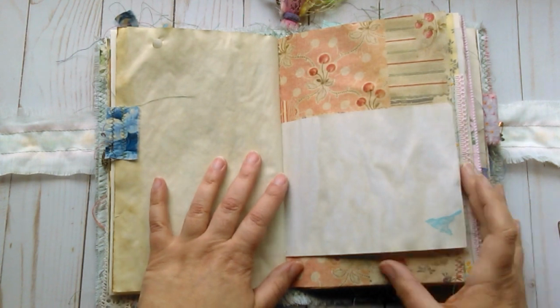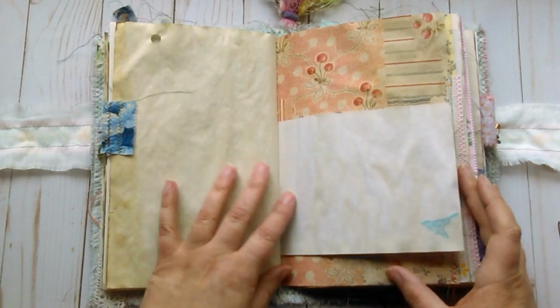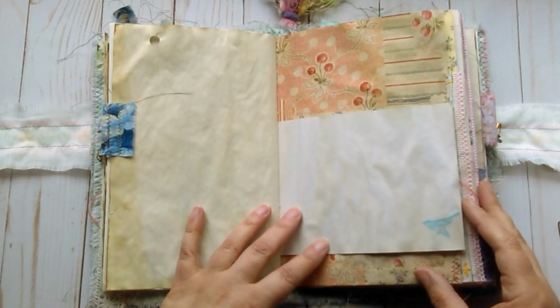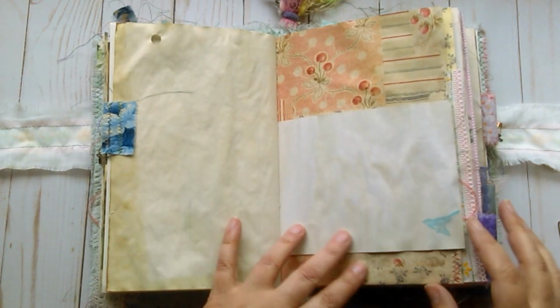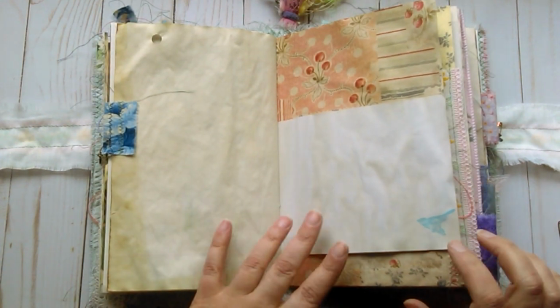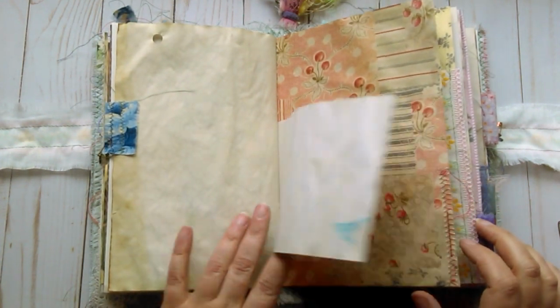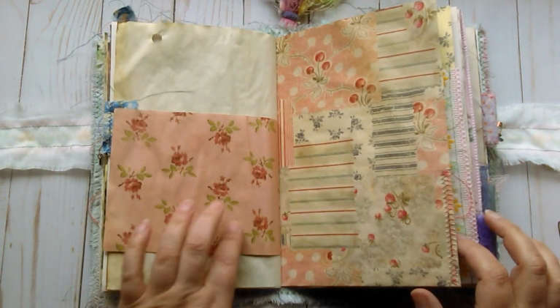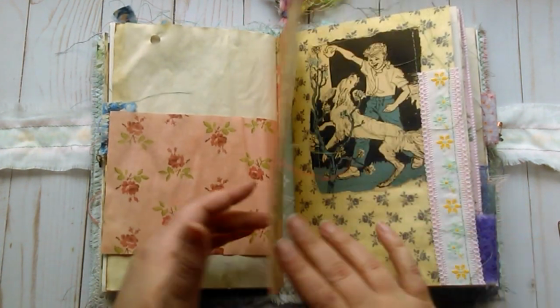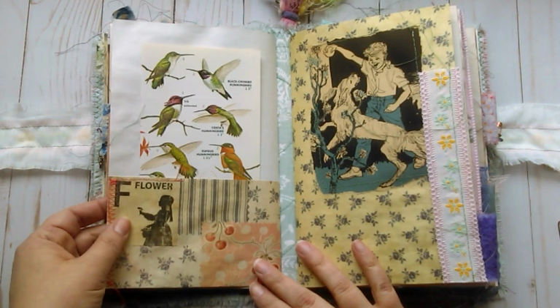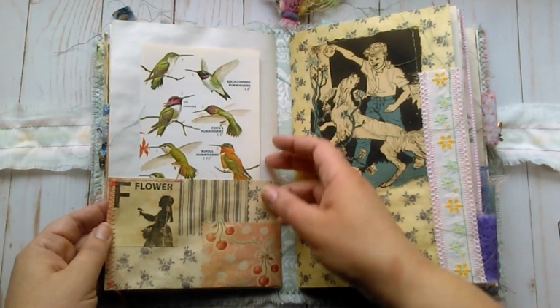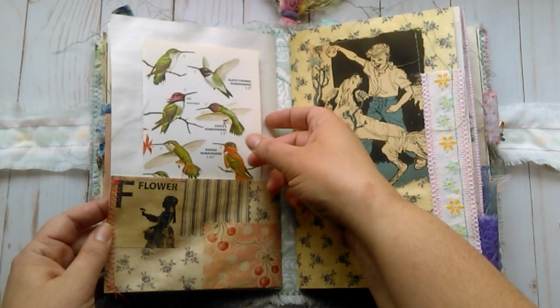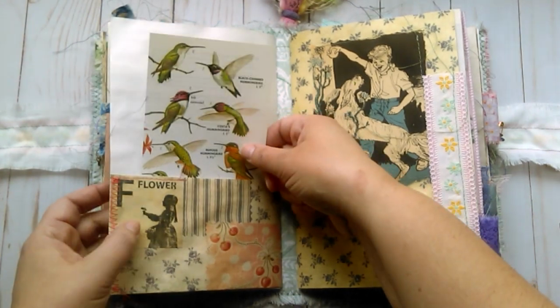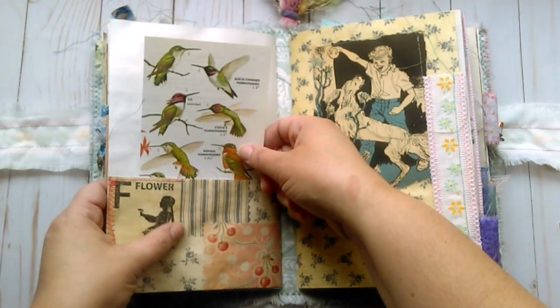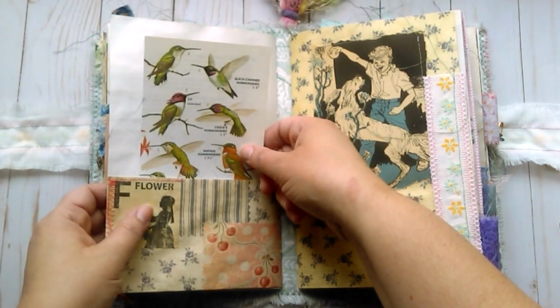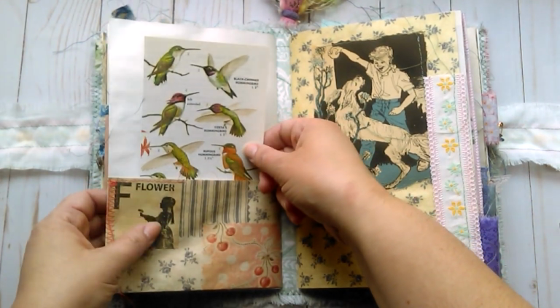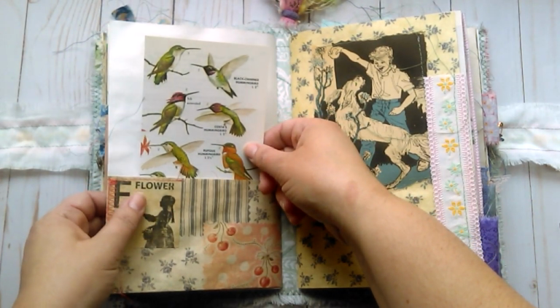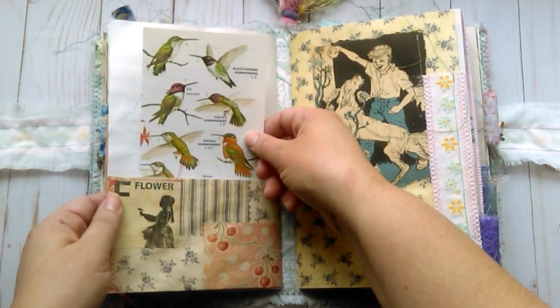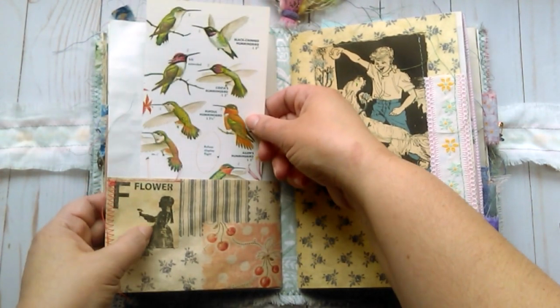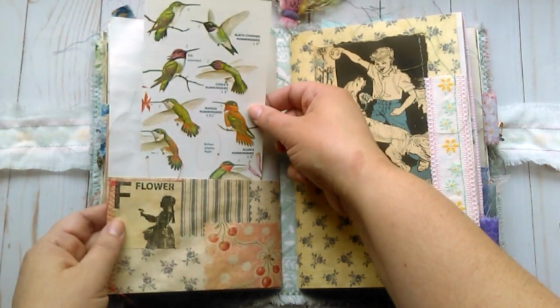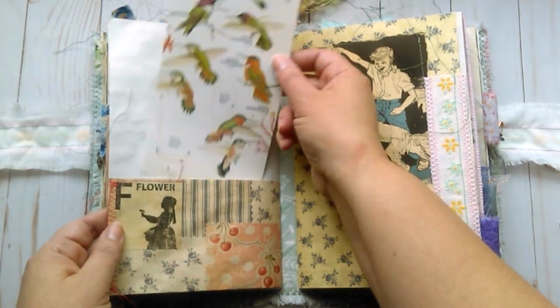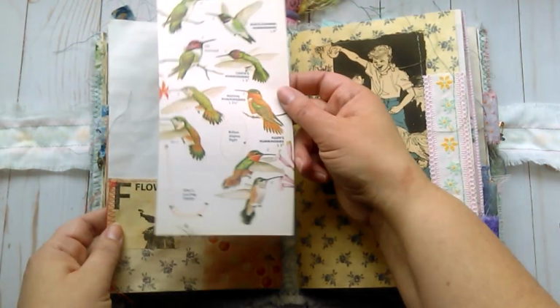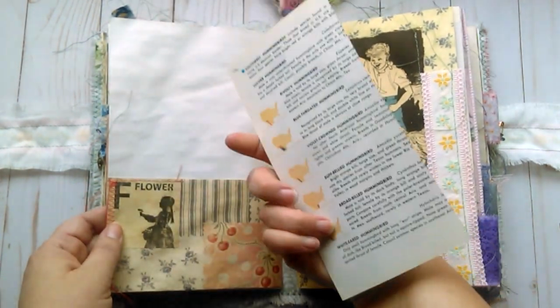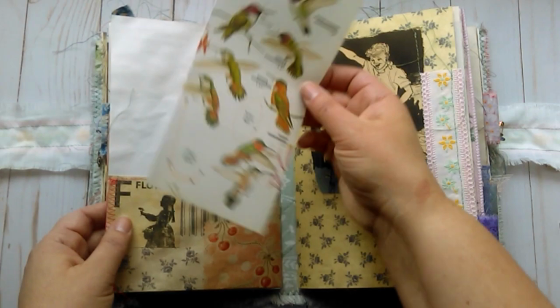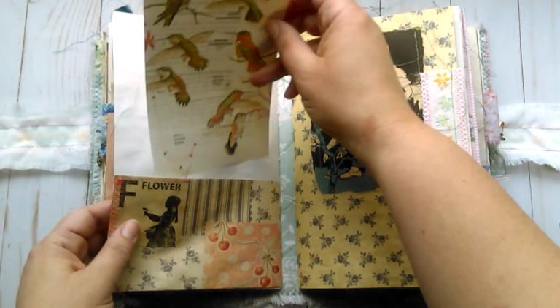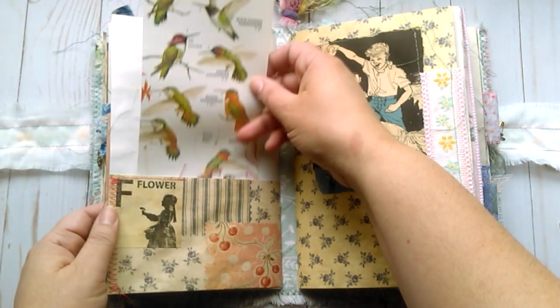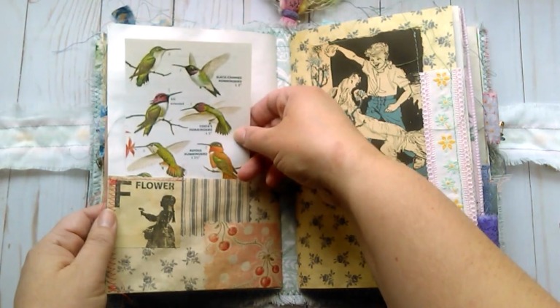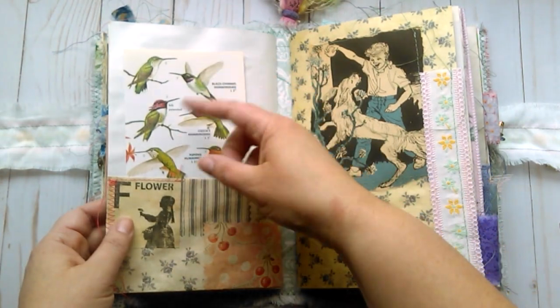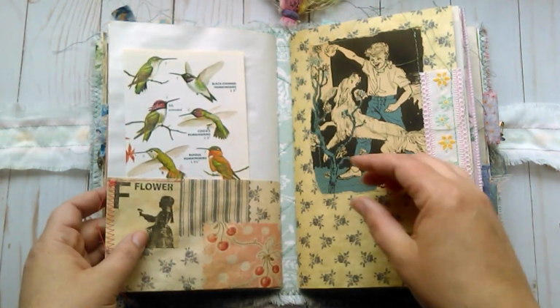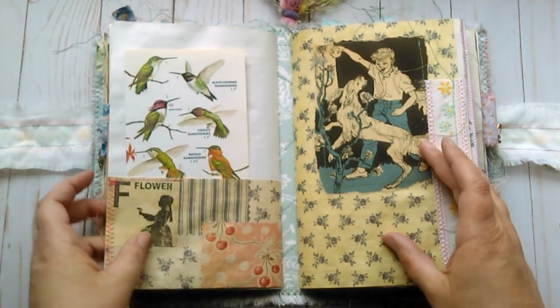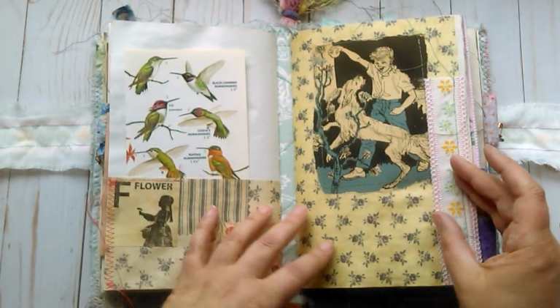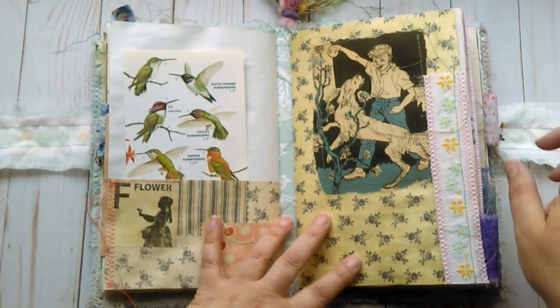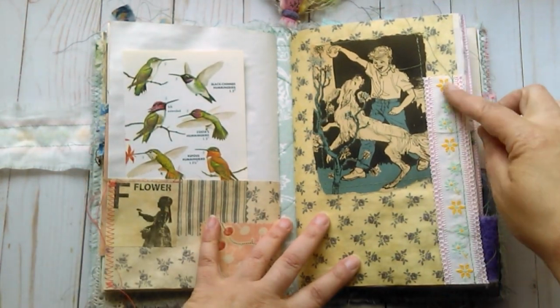I hope you can see things better. A little bit of stamping. A pocket here with just a collaged image — it says flower with a little girl. This is a book page from a book about birds, bird watchers.